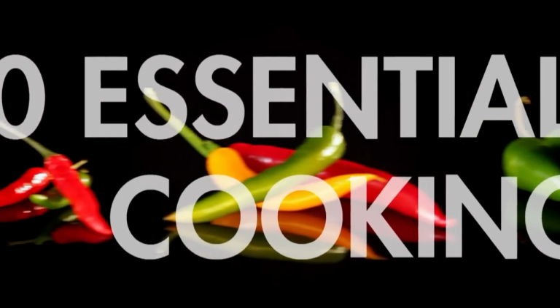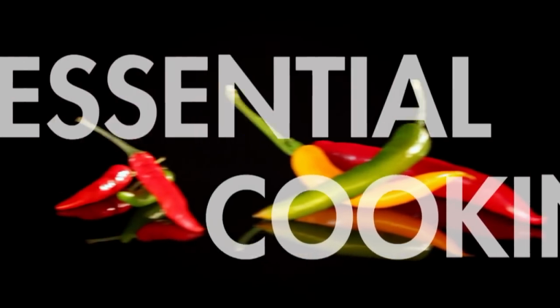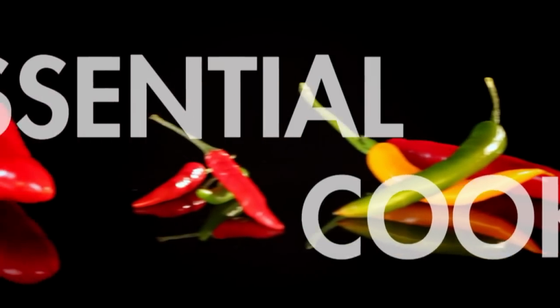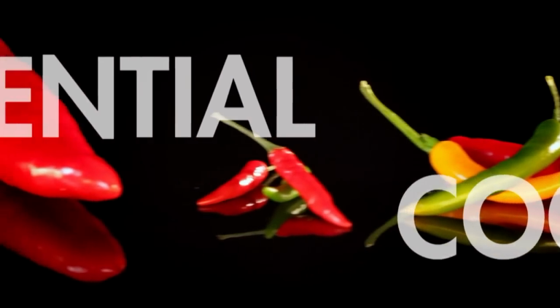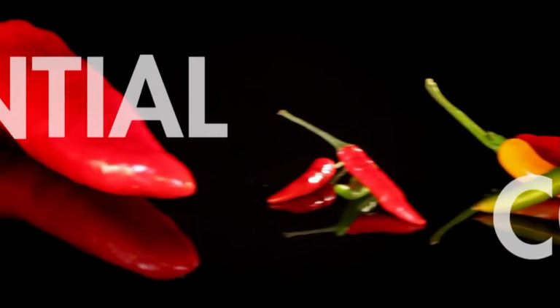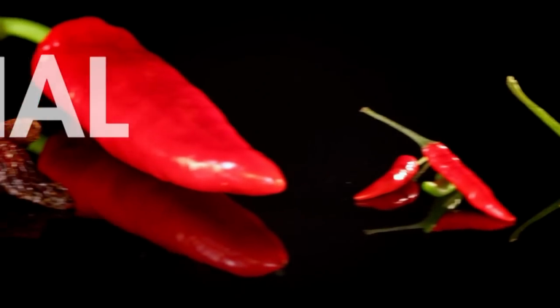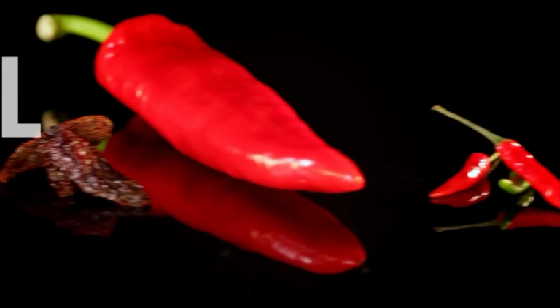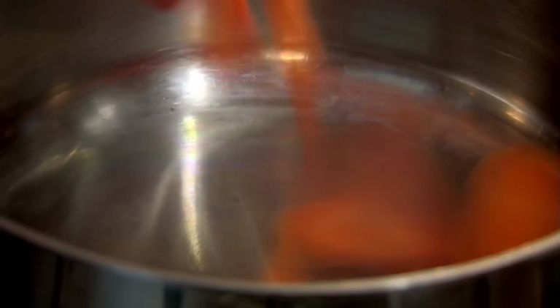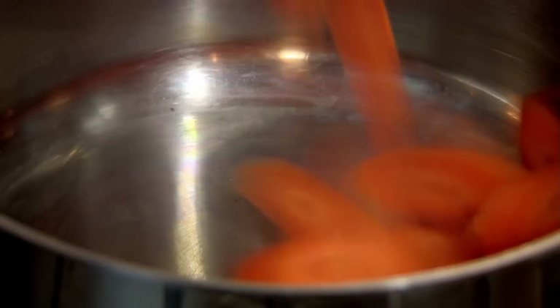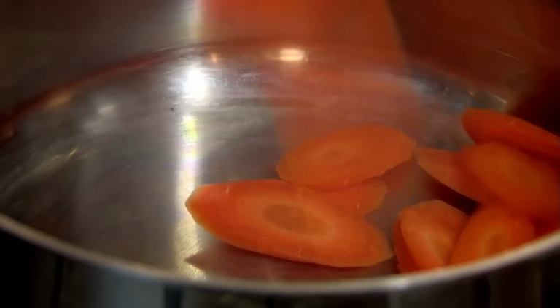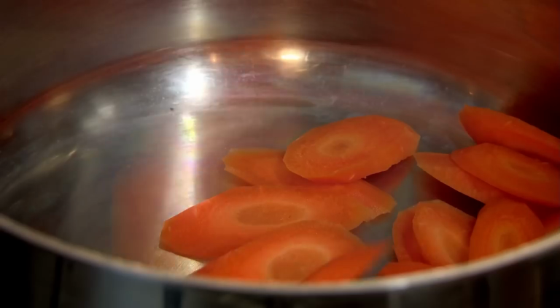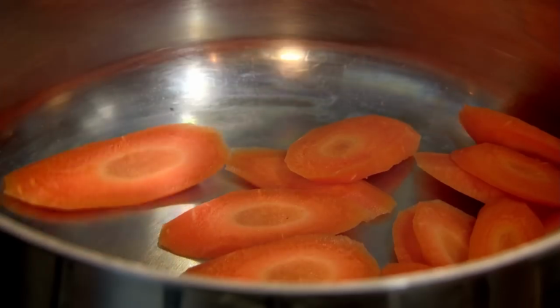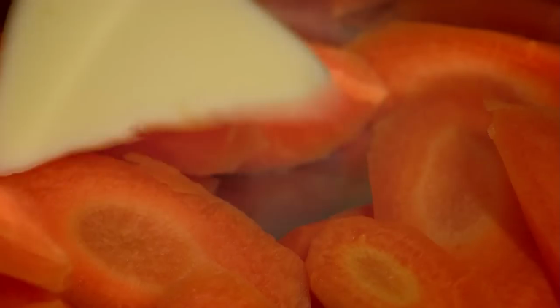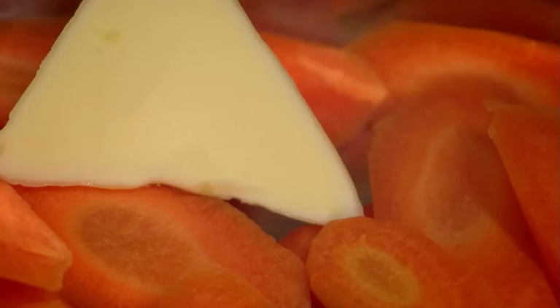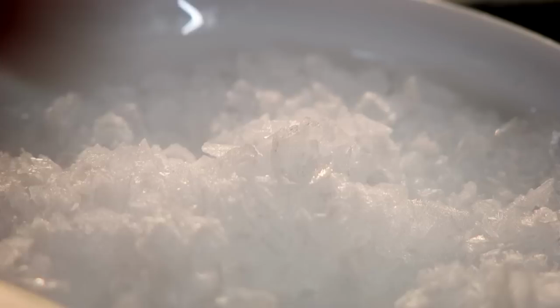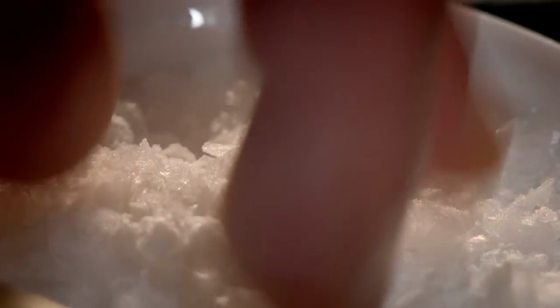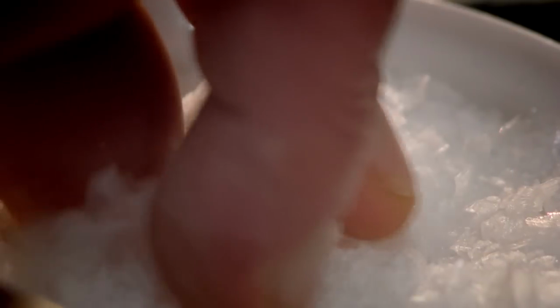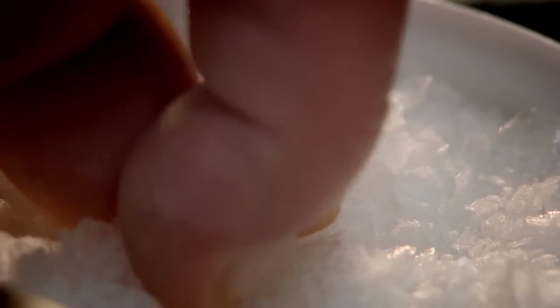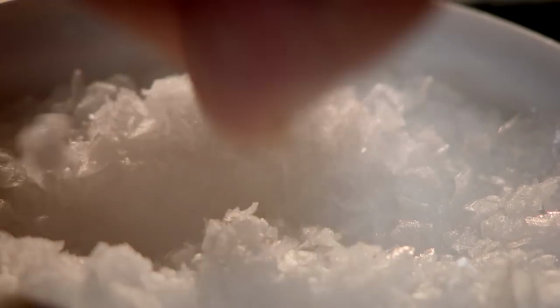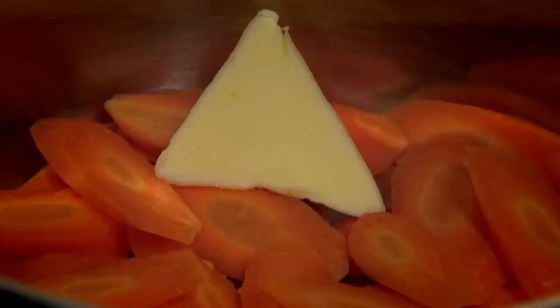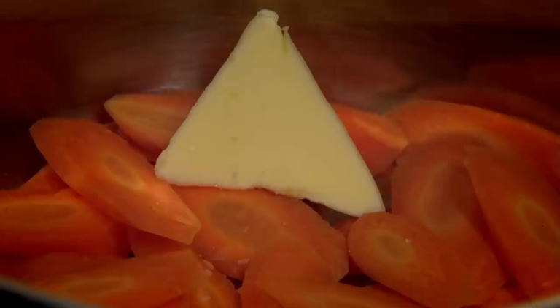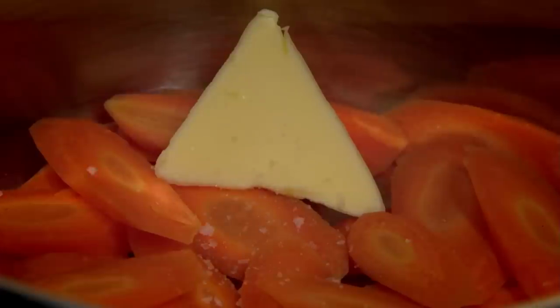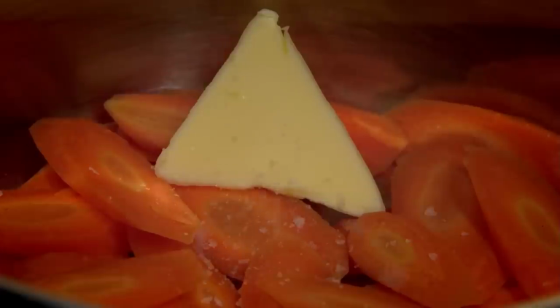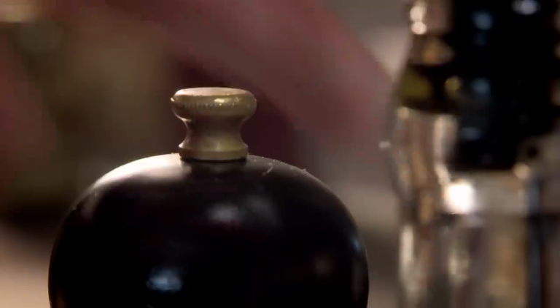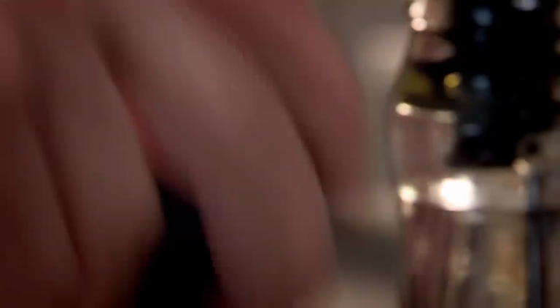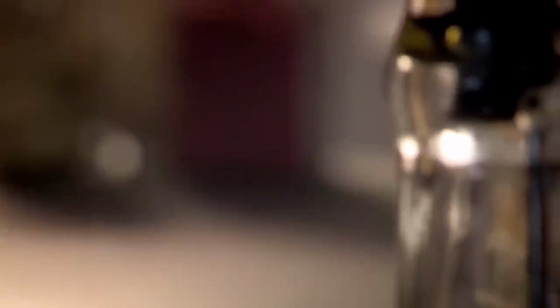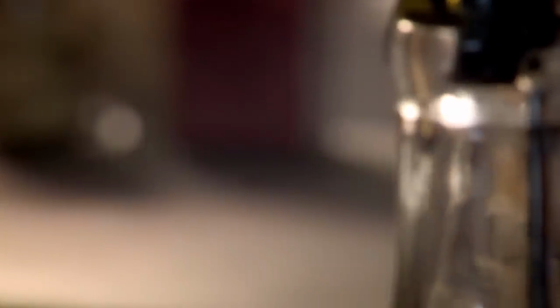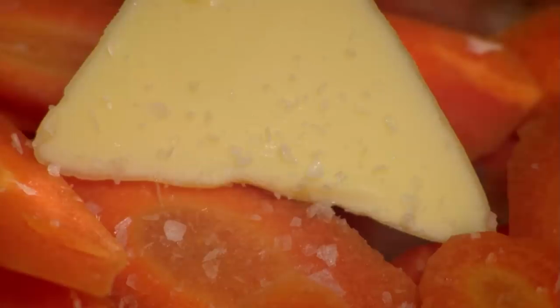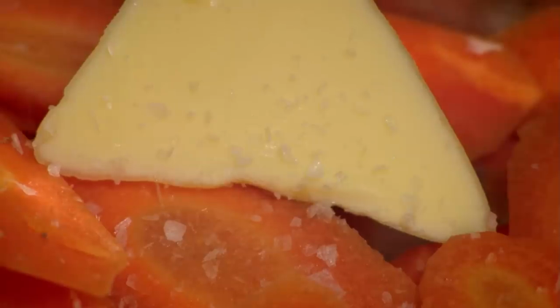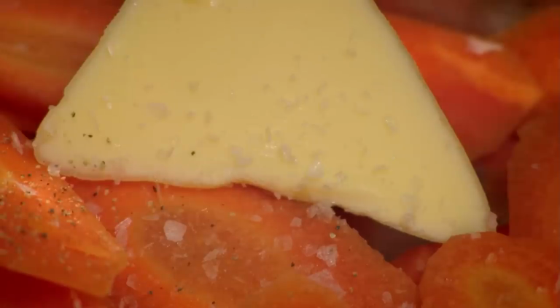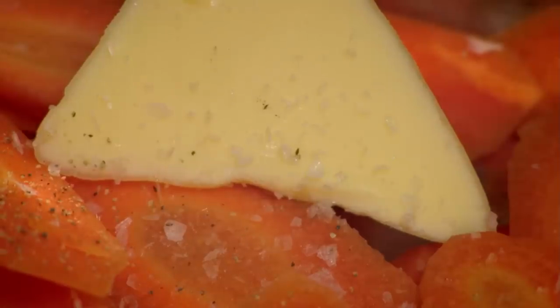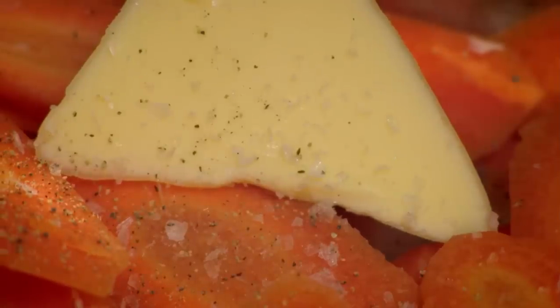A great tip for intensely flavored, stress-free veg is to steam them in their own juices. Simply add to a pan with a knob of butter and seasoning, then cook on a low heat with a lid on to lock in the moisture.